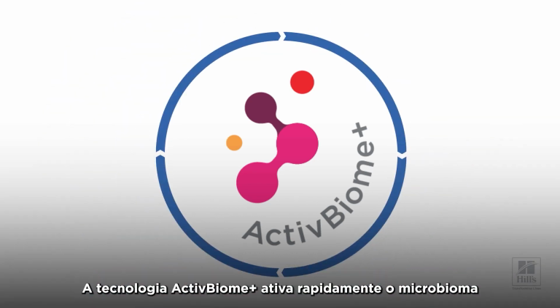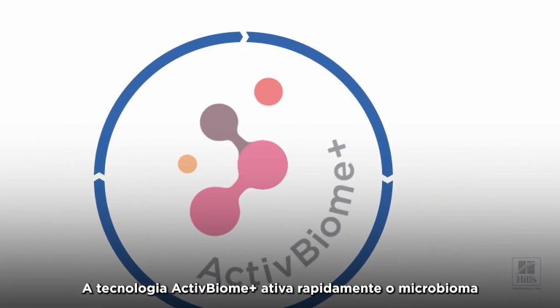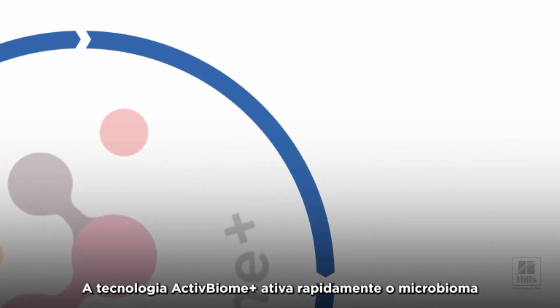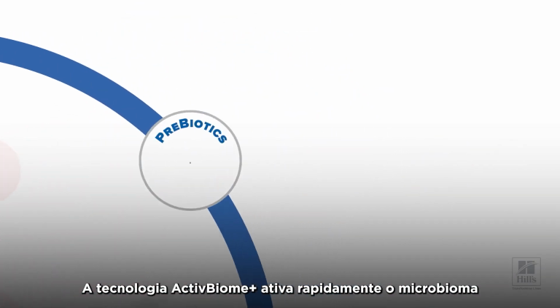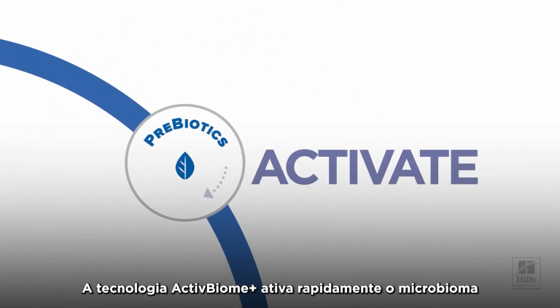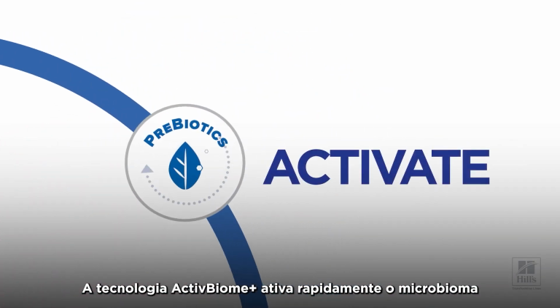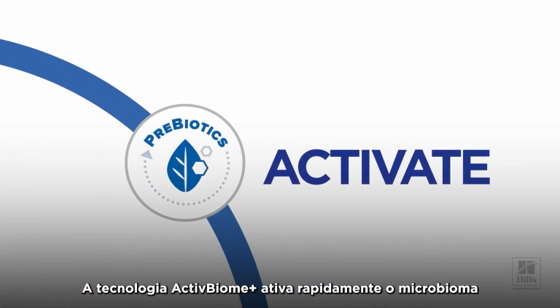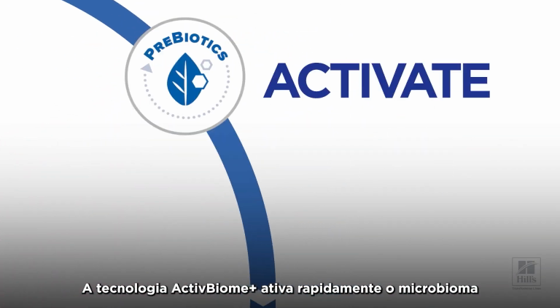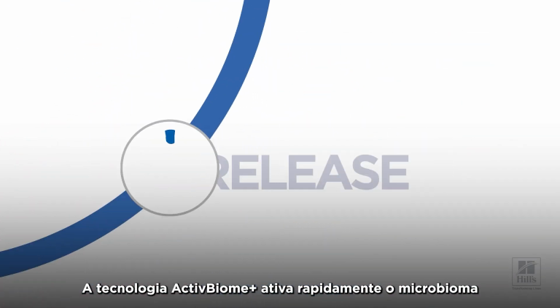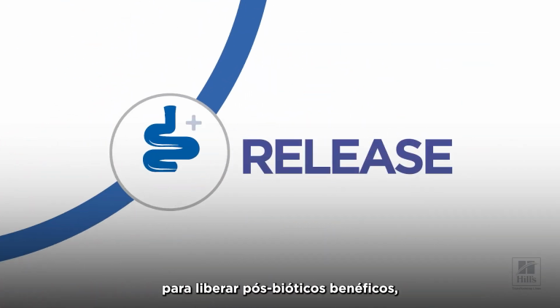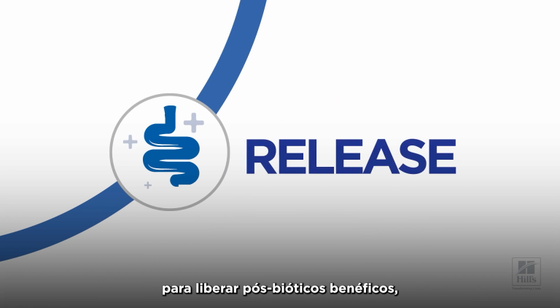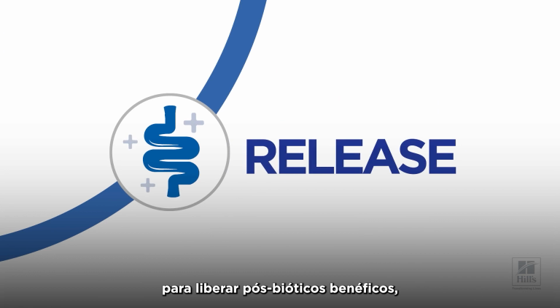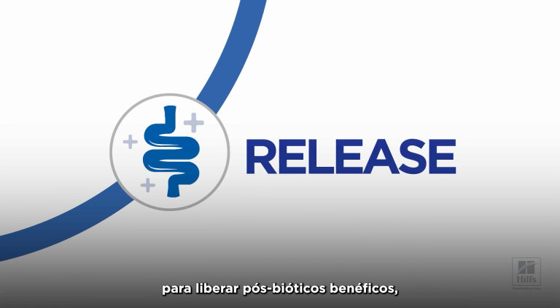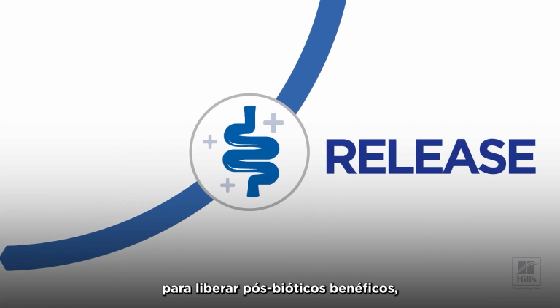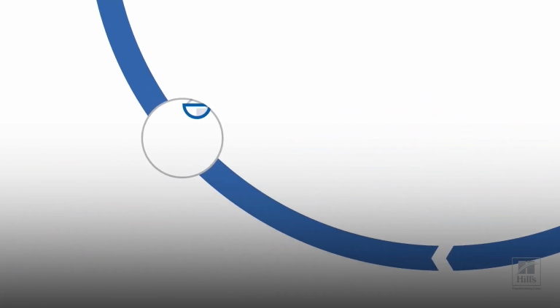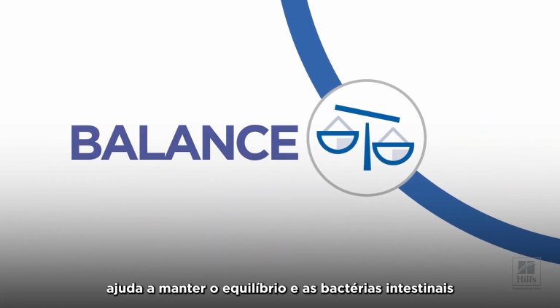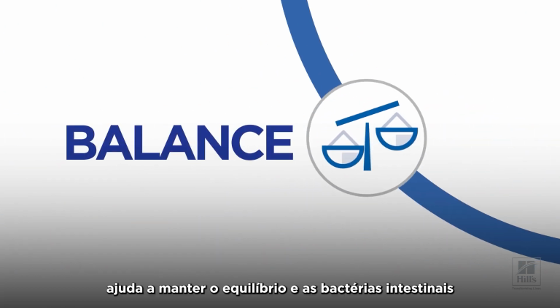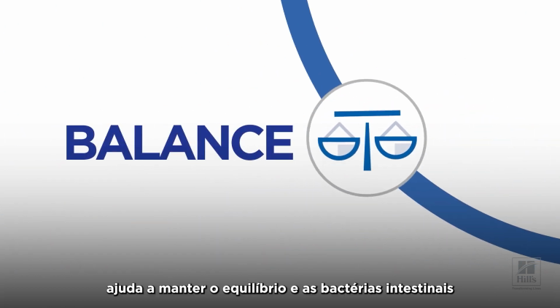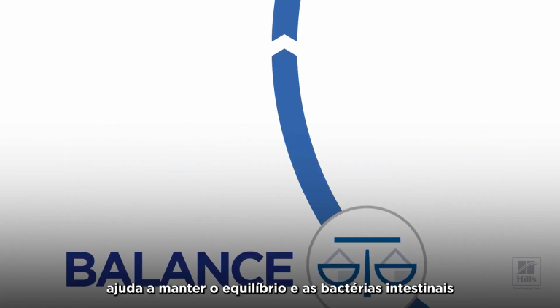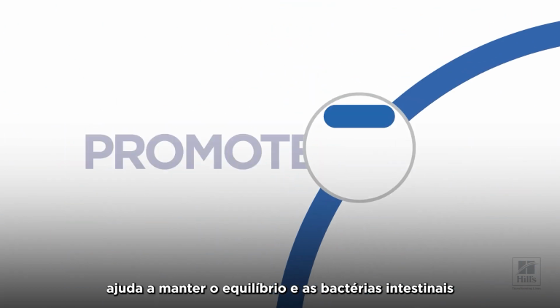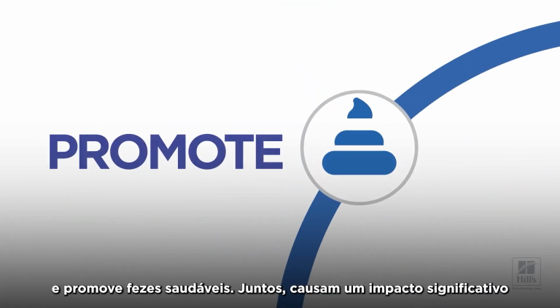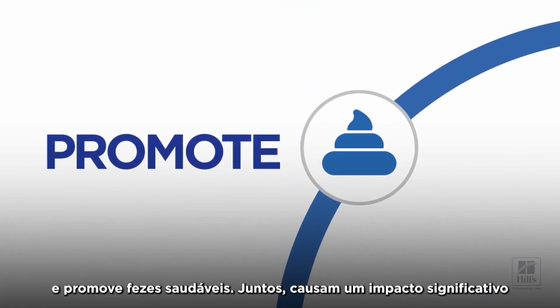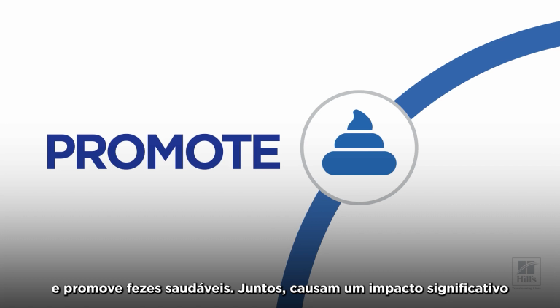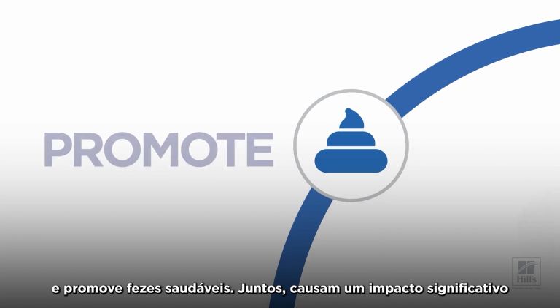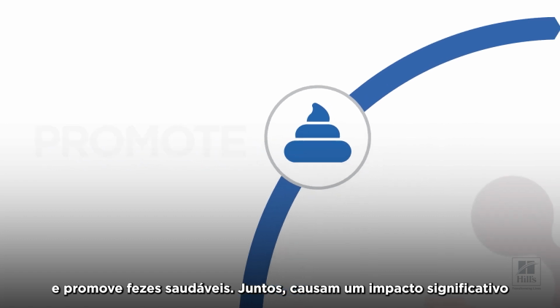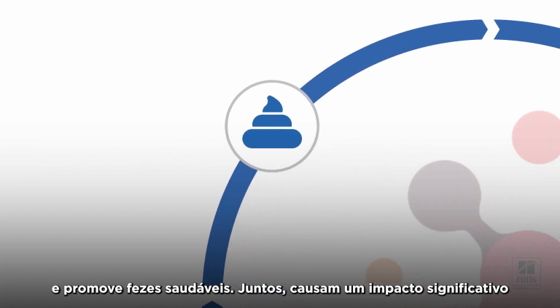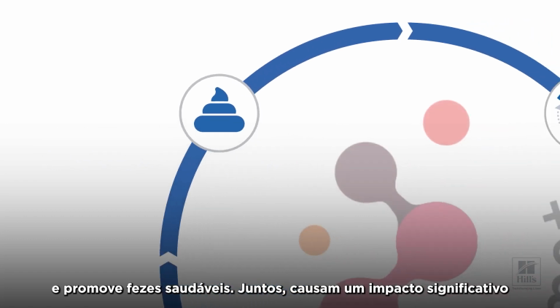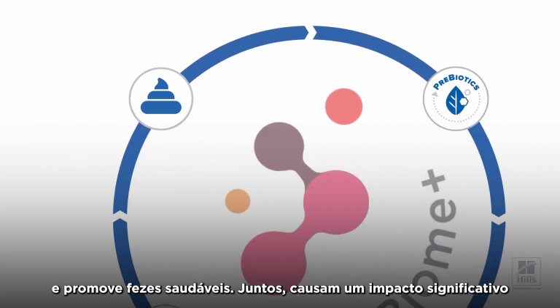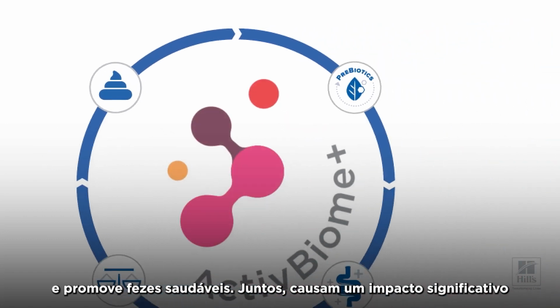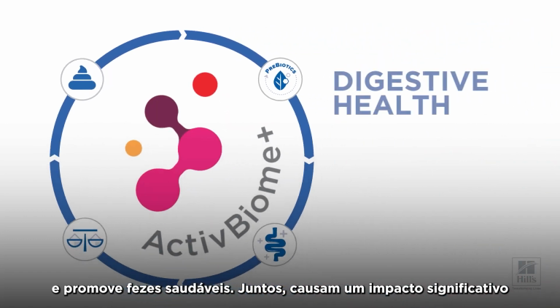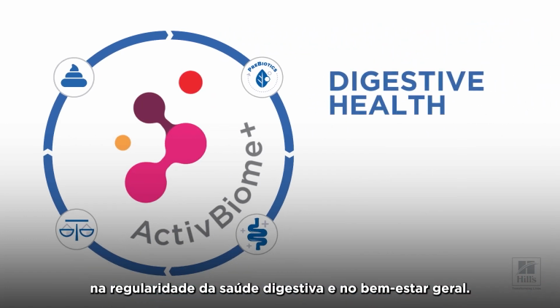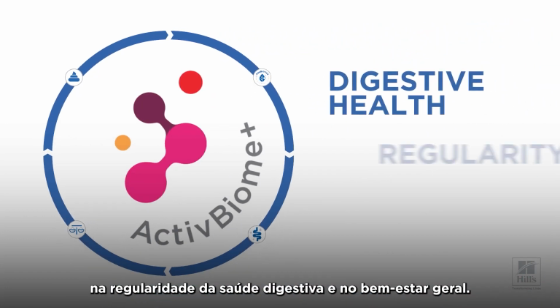Active Biome Plus technology rapidly activates the microbiome to release beneficial postbiotics, helps maintain balance in gut bacteria, and promotes healthy stool quality, together making a significant impact on digestive health.